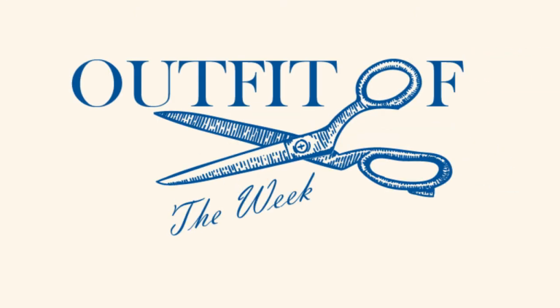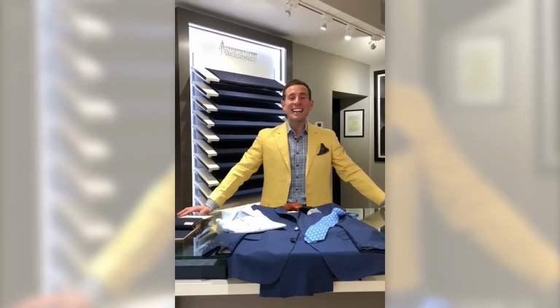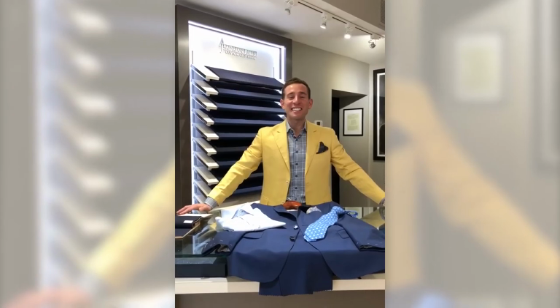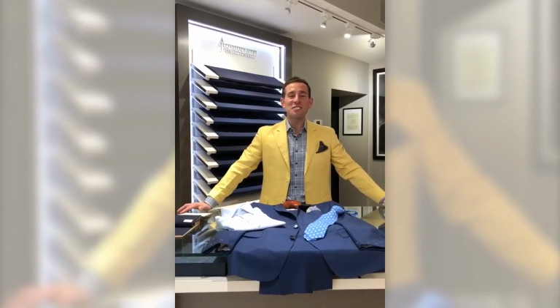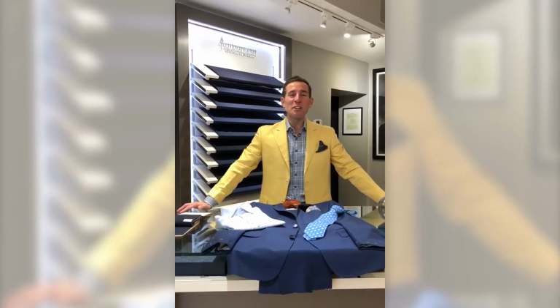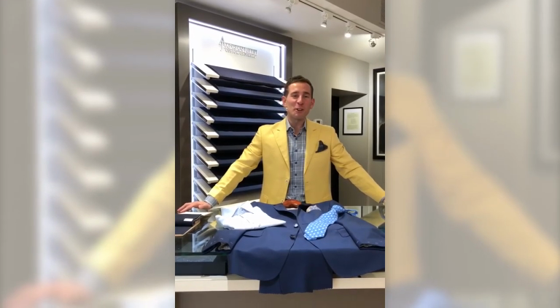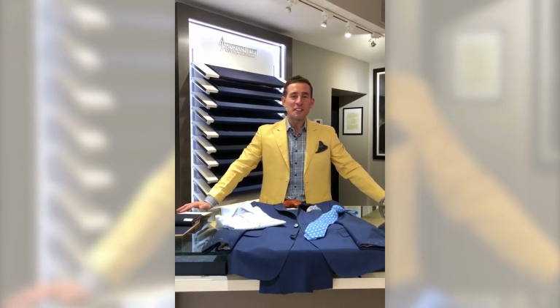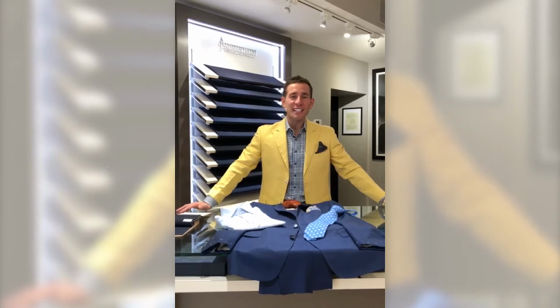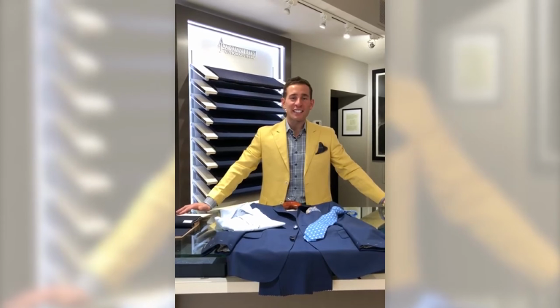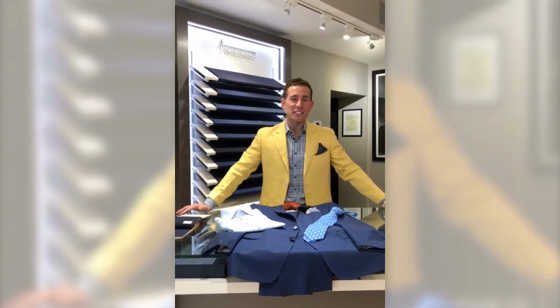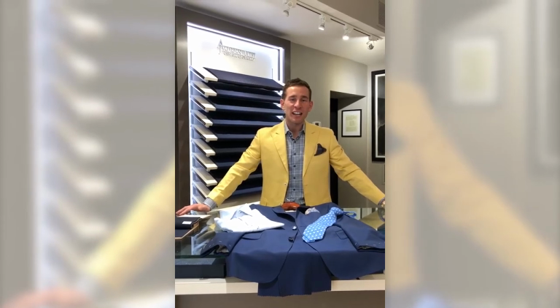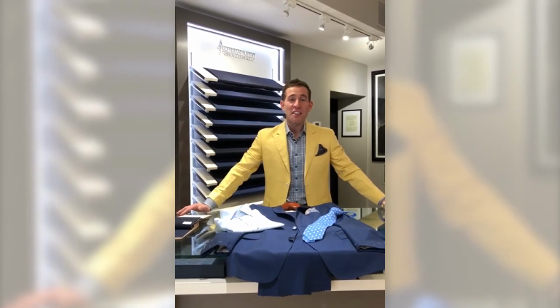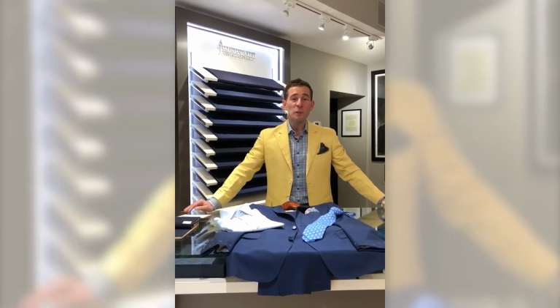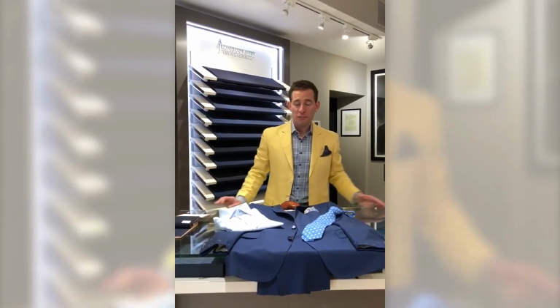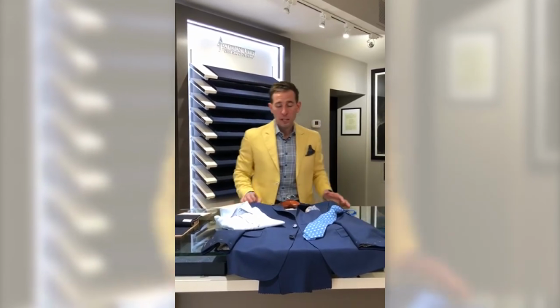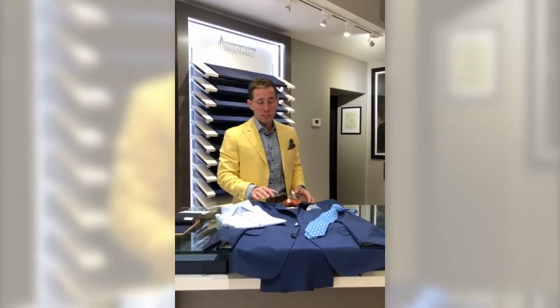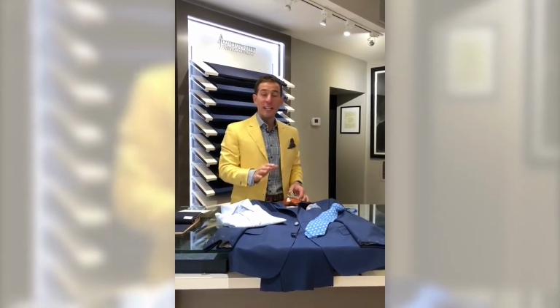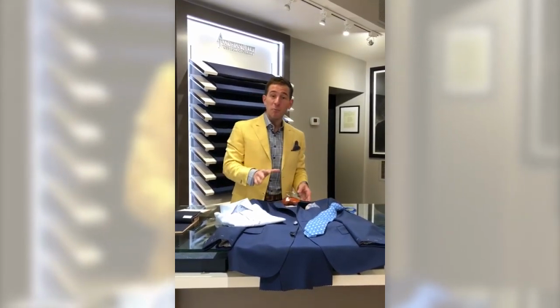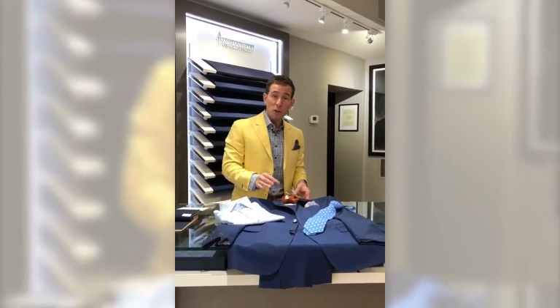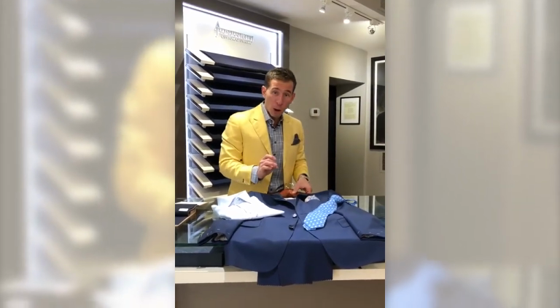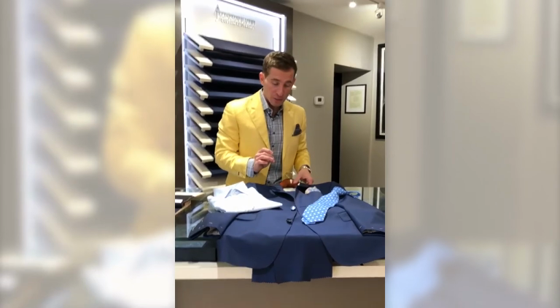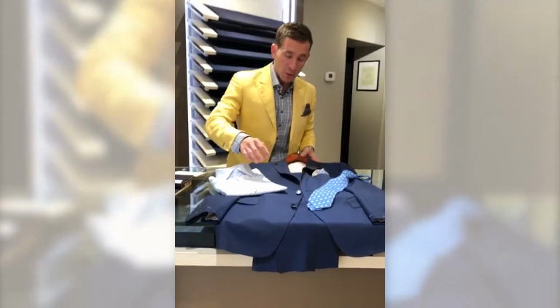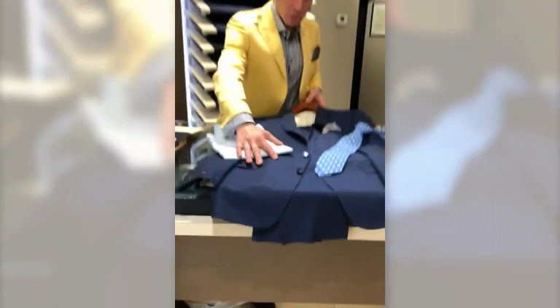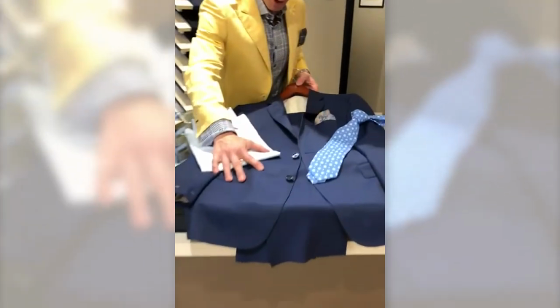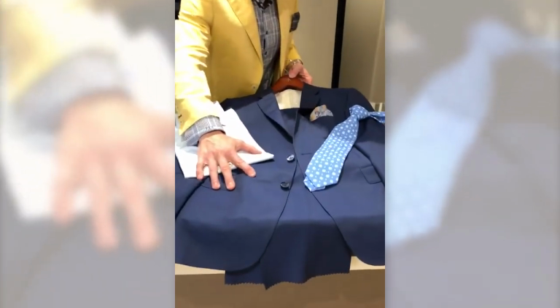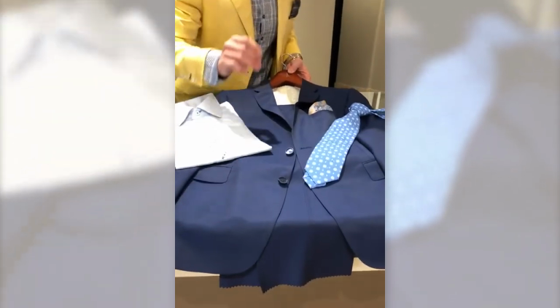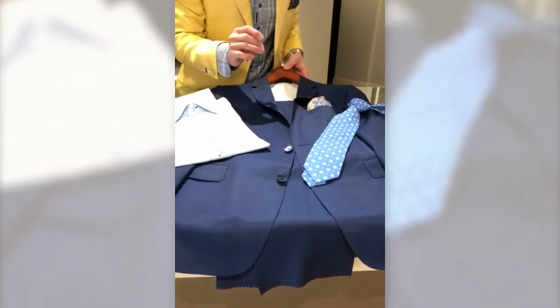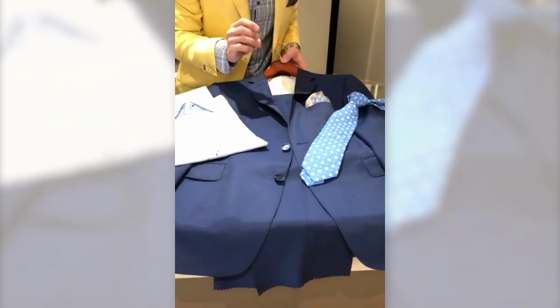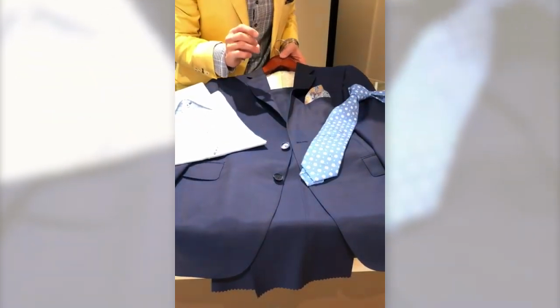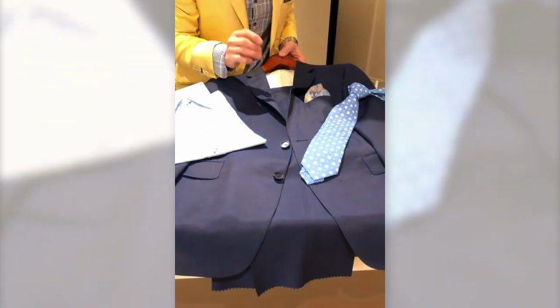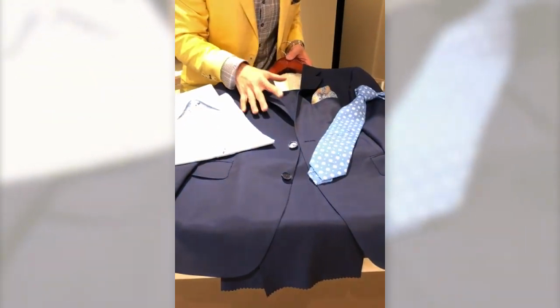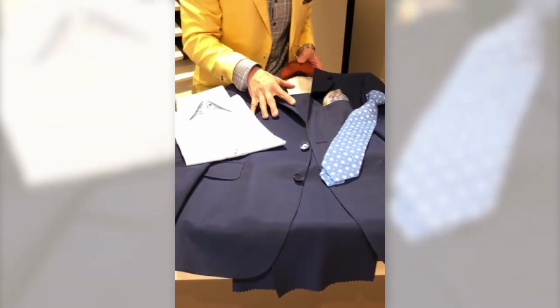Hi guys, this is Peter Roberti with AJ Style TV, and this week's outfit of the week we're featuring a navy blue mohair suit. A mohair suit is going to have a little bit more sheen and a little bit more luster to it.